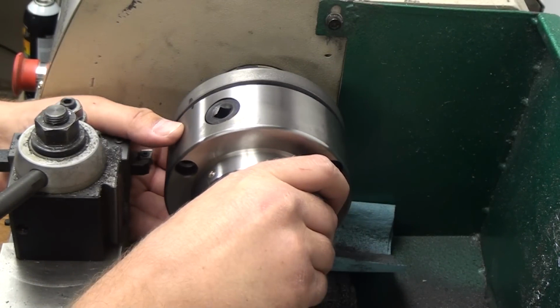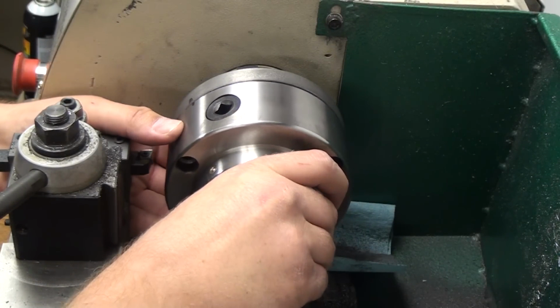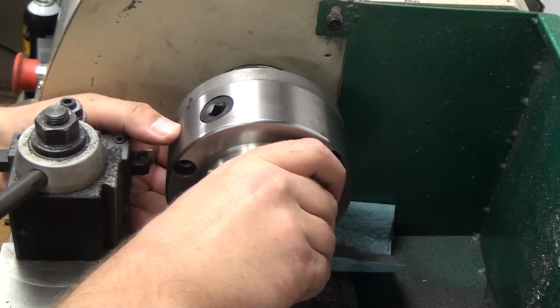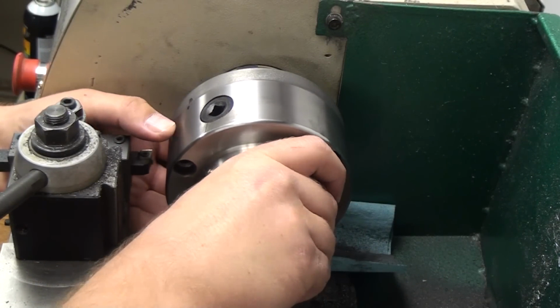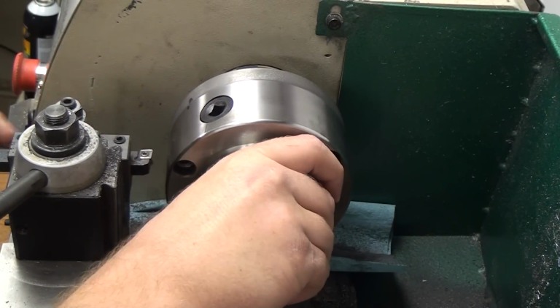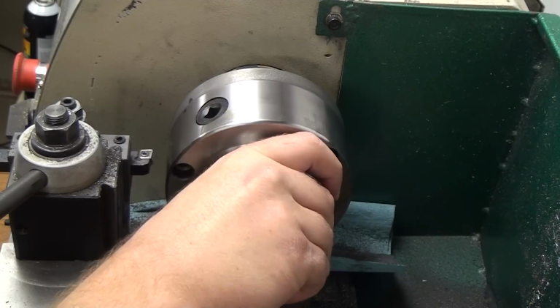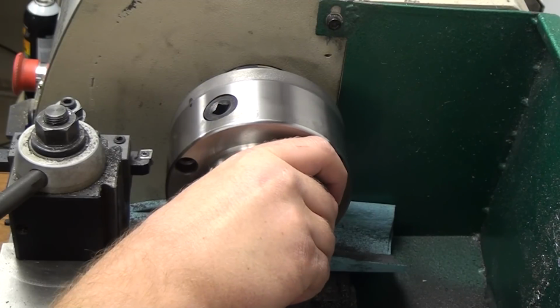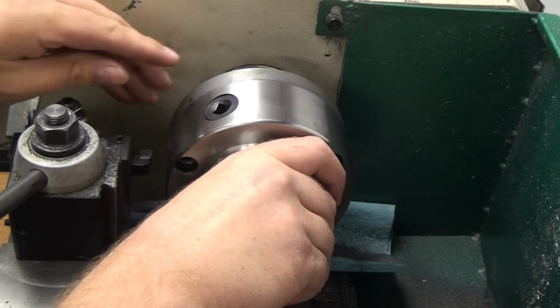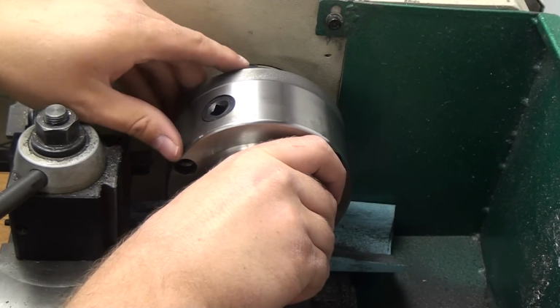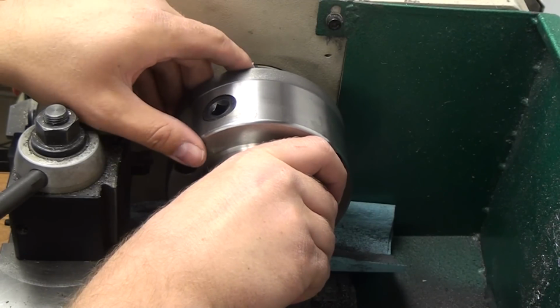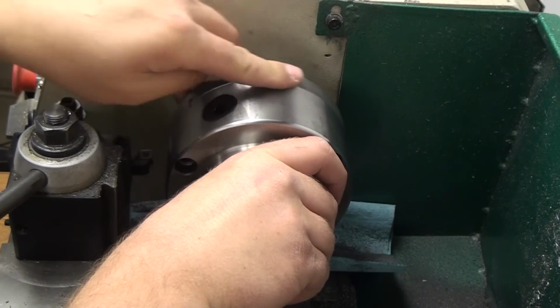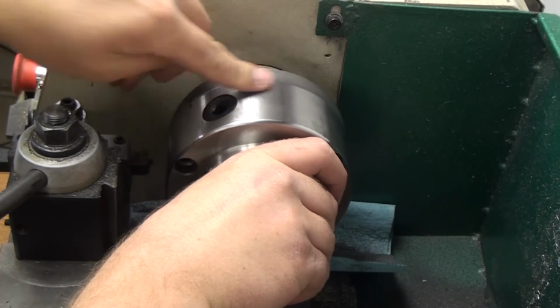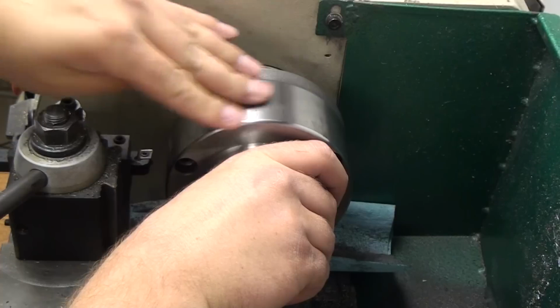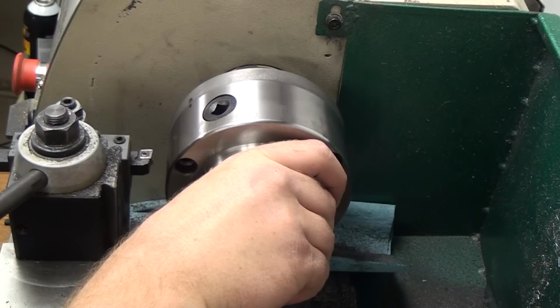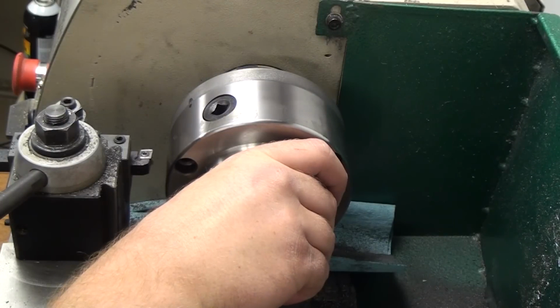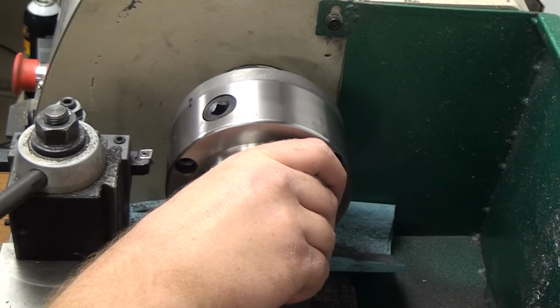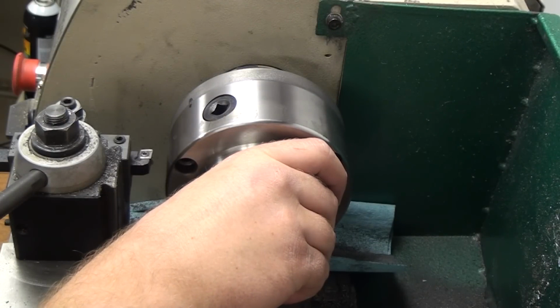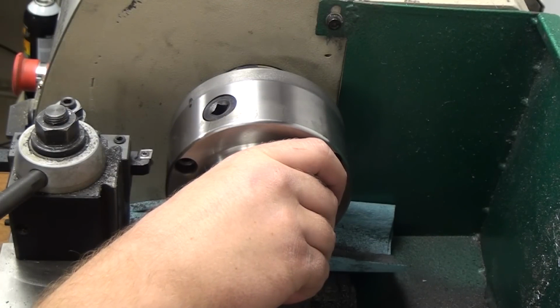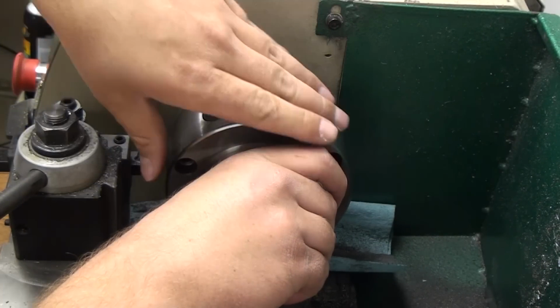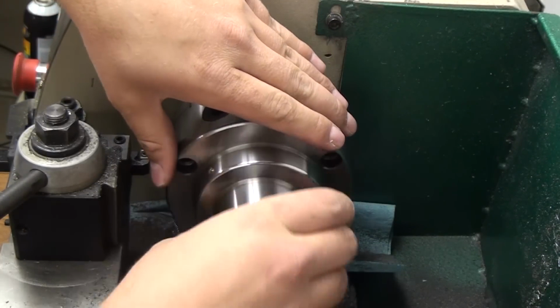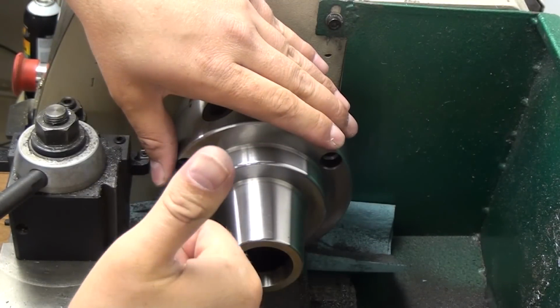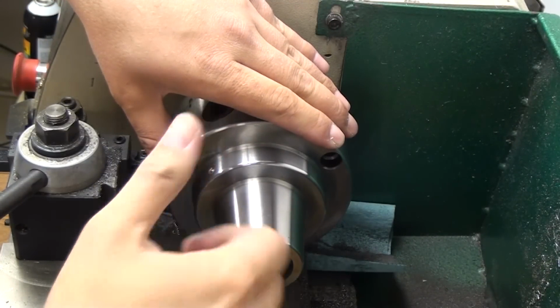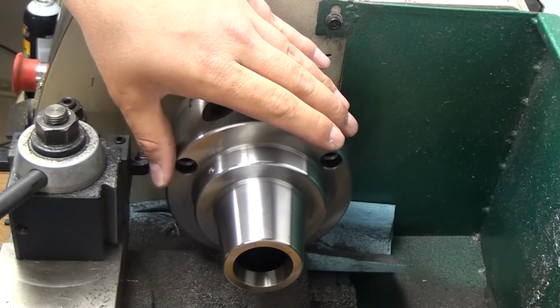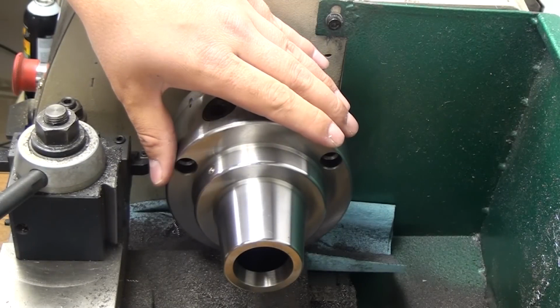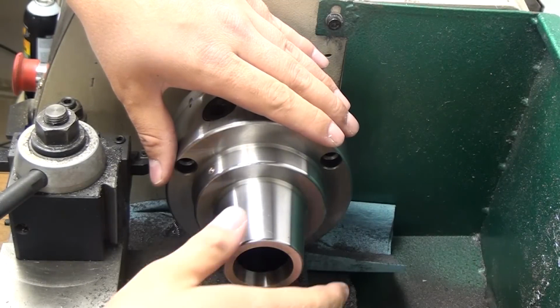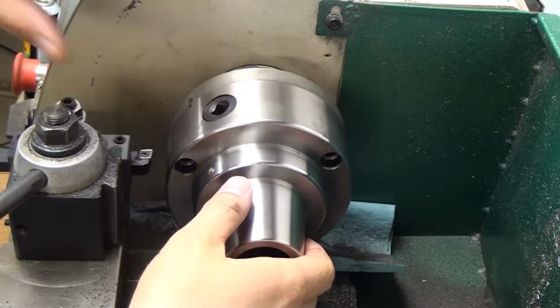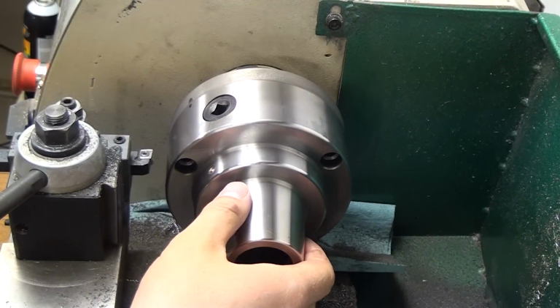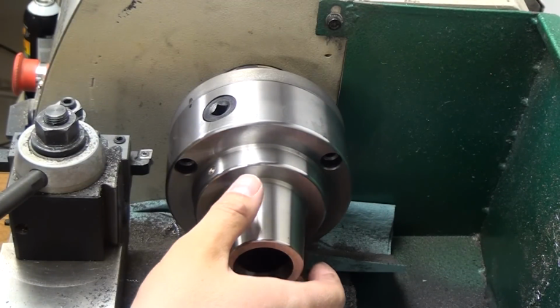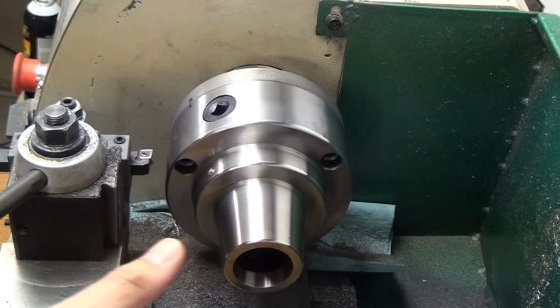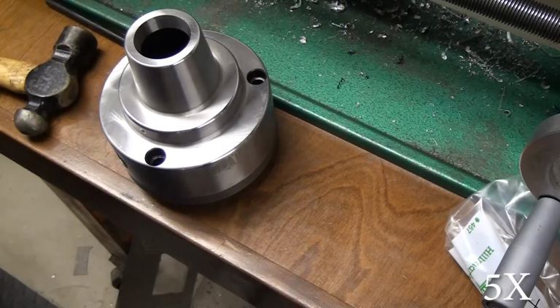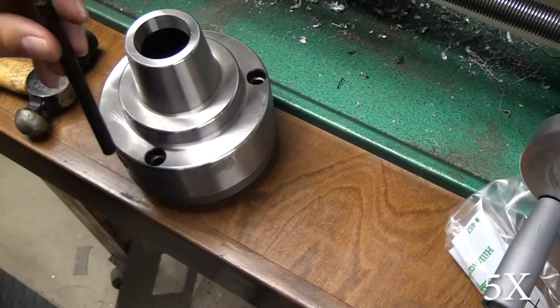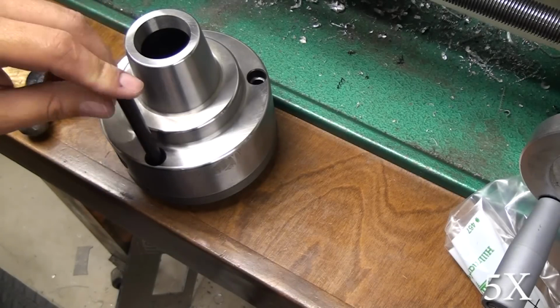I'm doing a little bit of filing — that's to remove the radius down in the bottom of that flange. You can see I've got witness marks on the chuck and the backing plate so I can line it up repeatedly every time. It worked out really well and was actually a pretty short process.